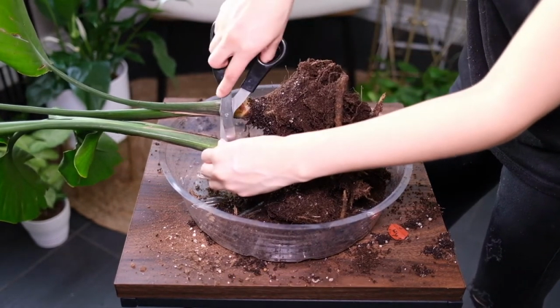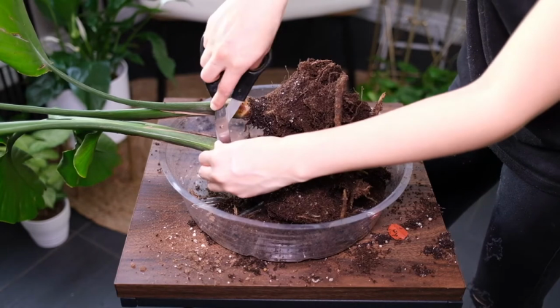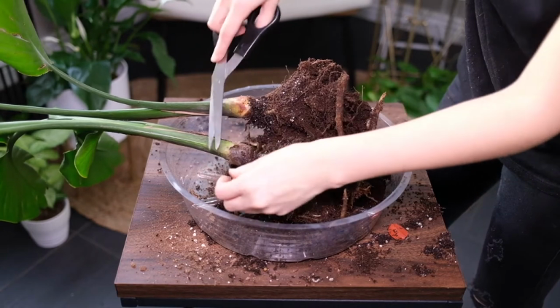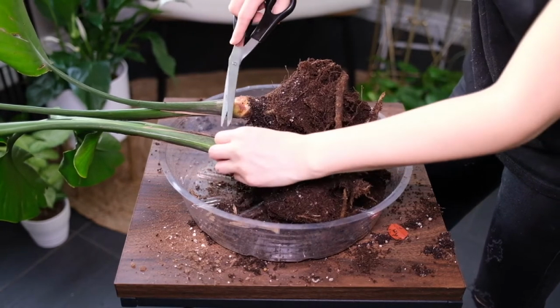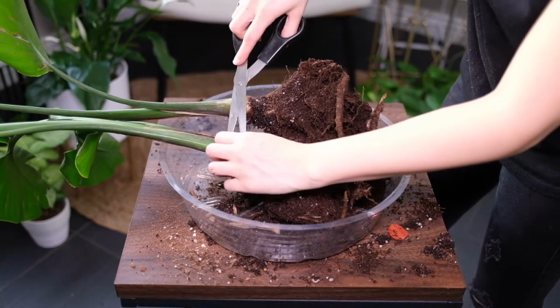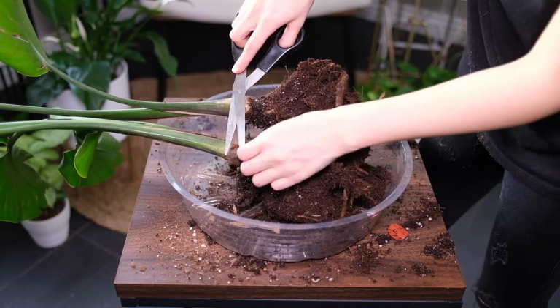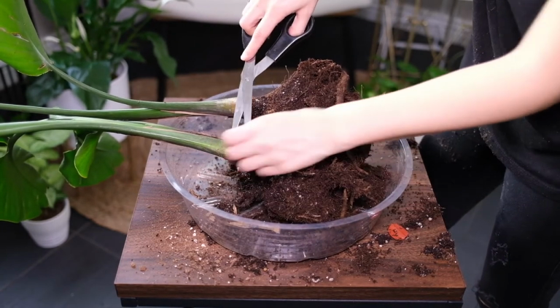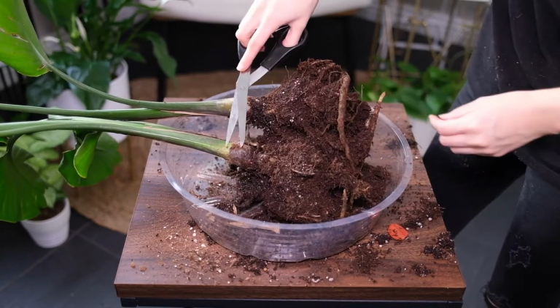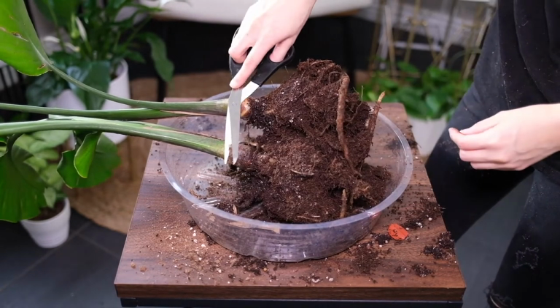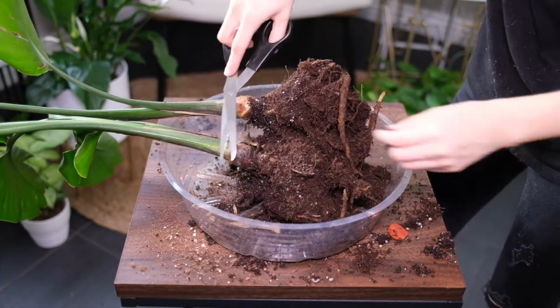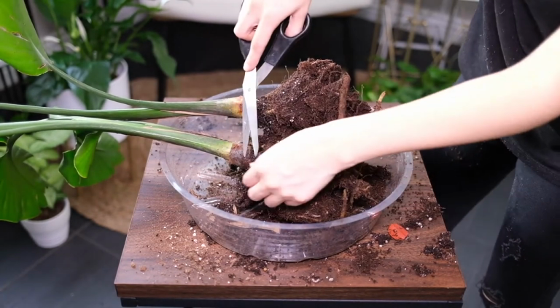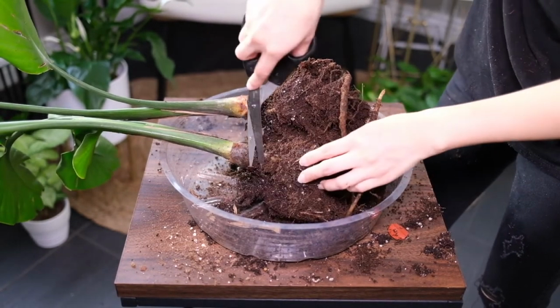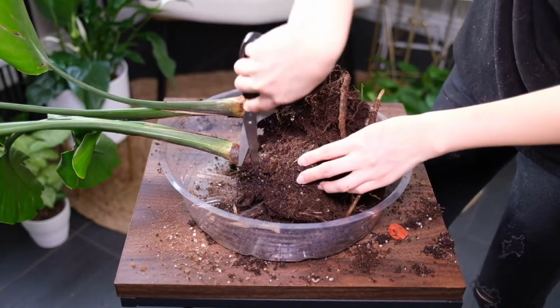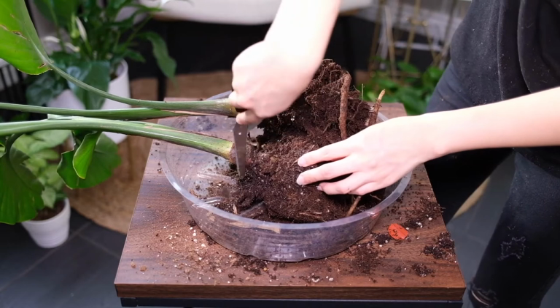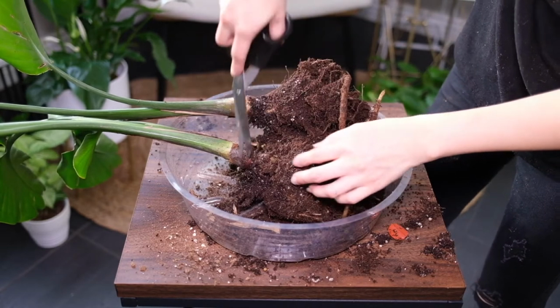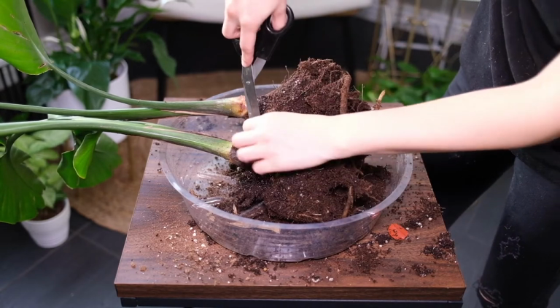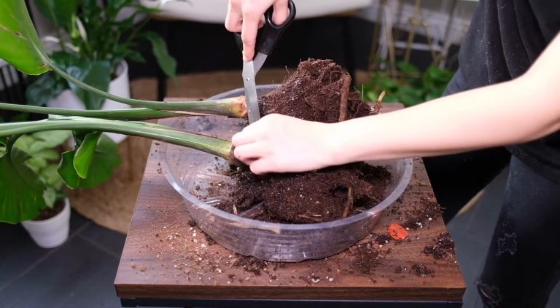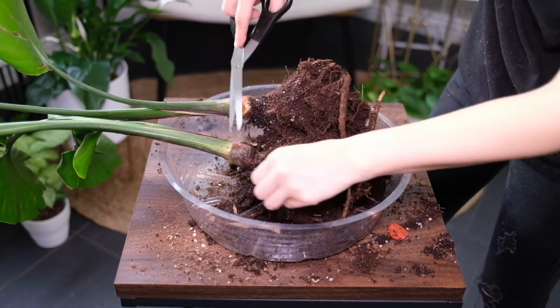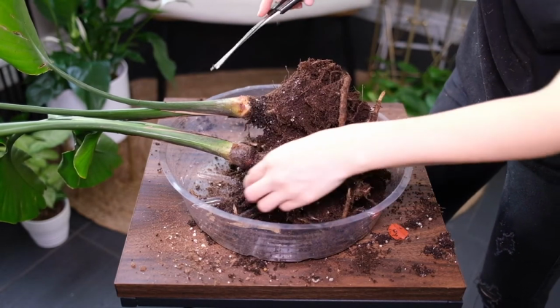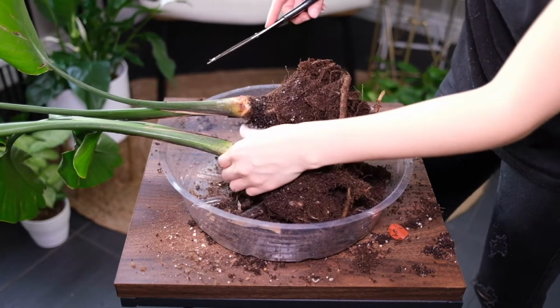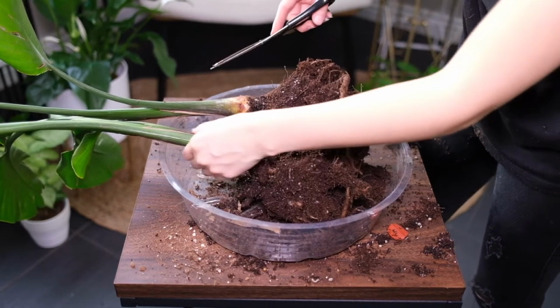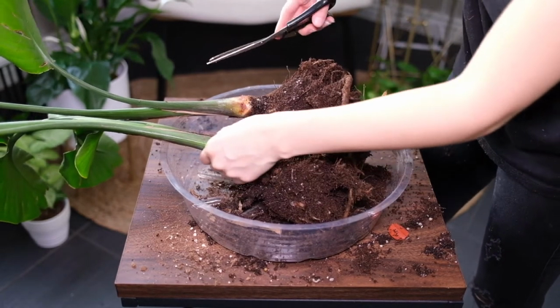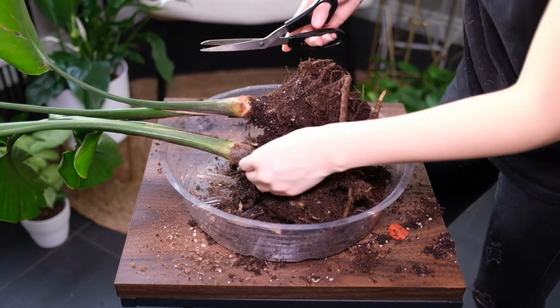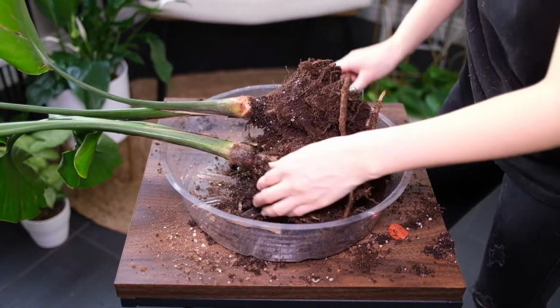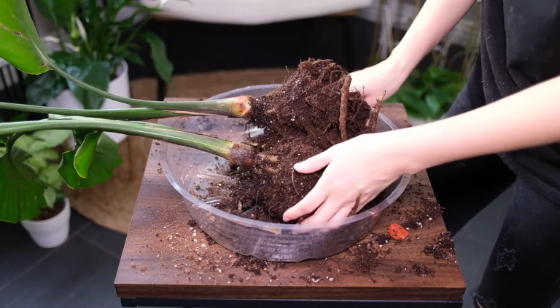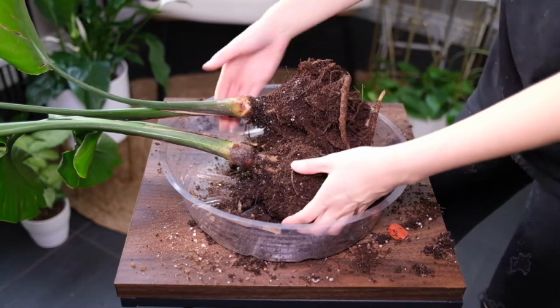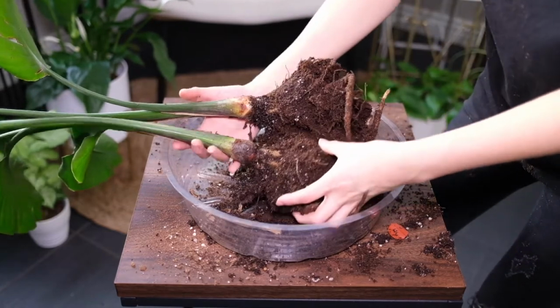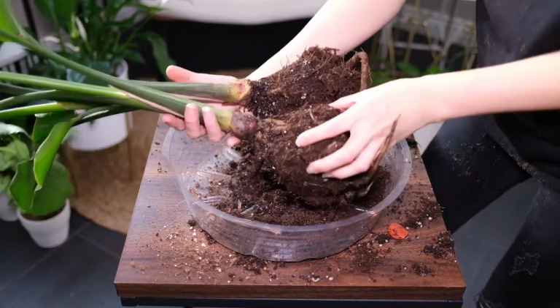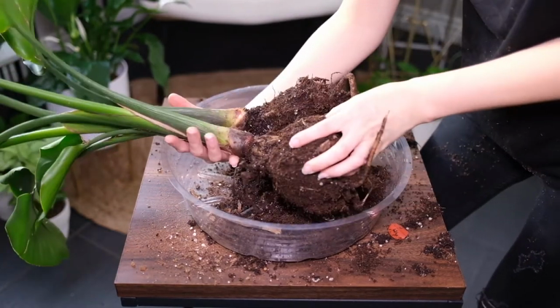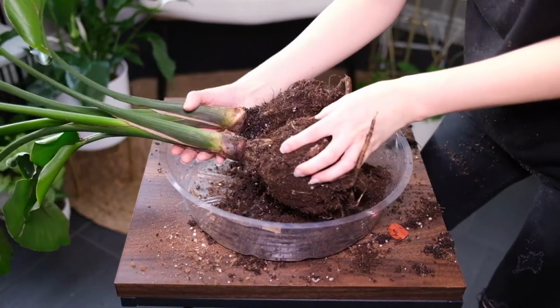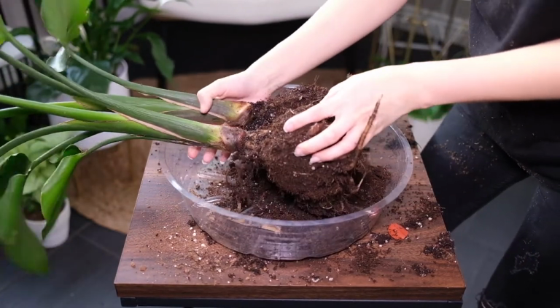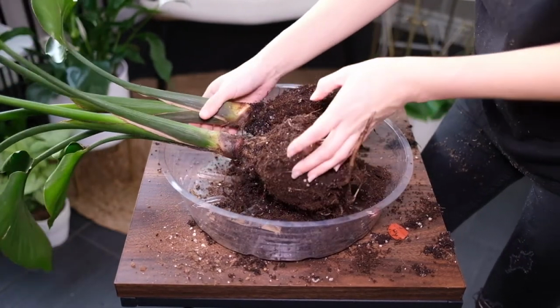Pruning Bird of Paradise allows air and light into the center of the growing area to increase flower growth and to prevent fungal issues. Cut off any dead leaves and stems close to the ground to make space.